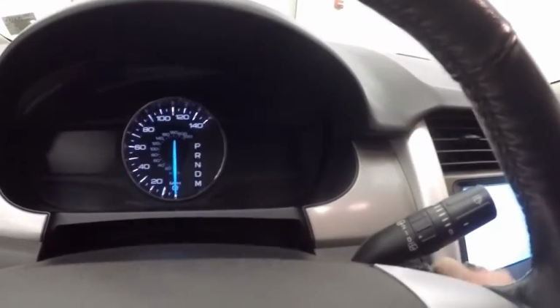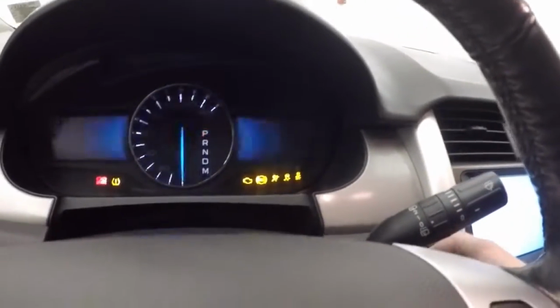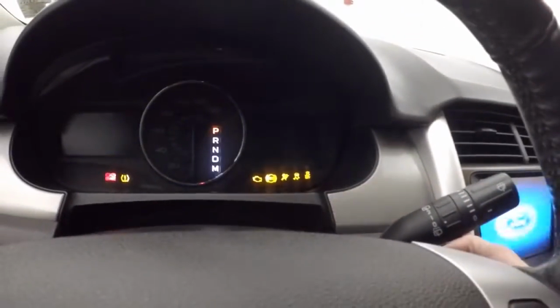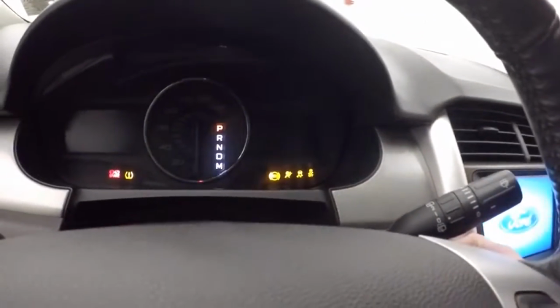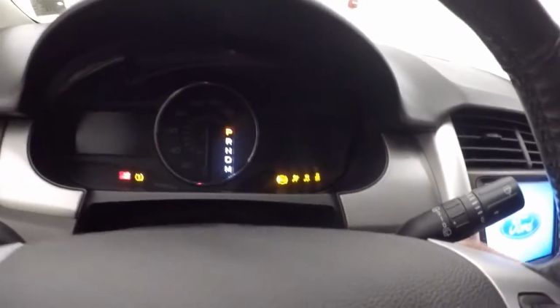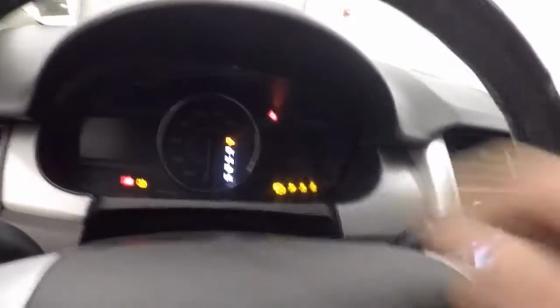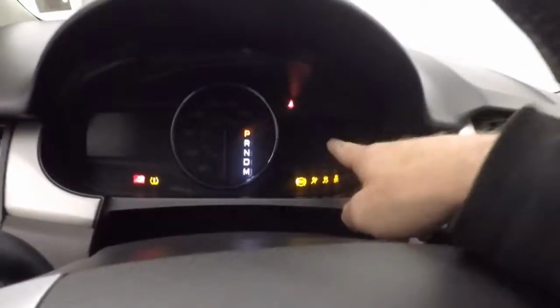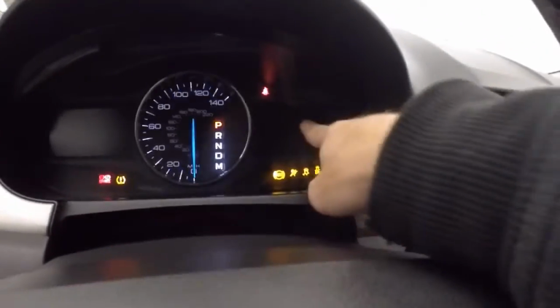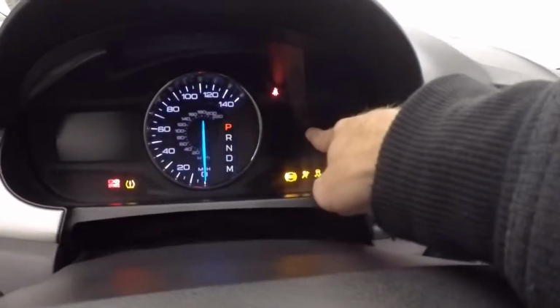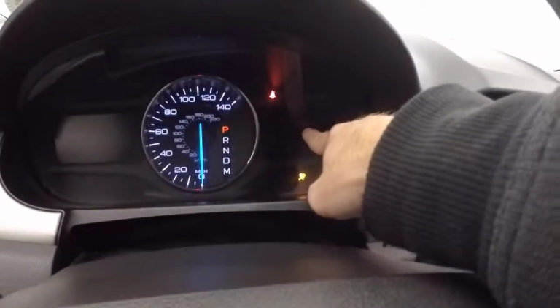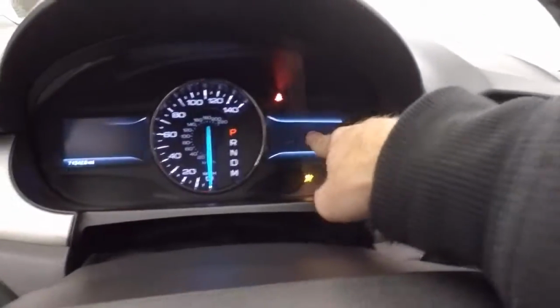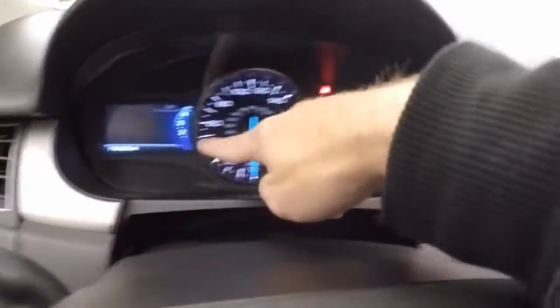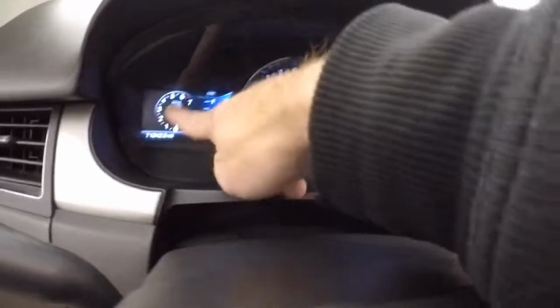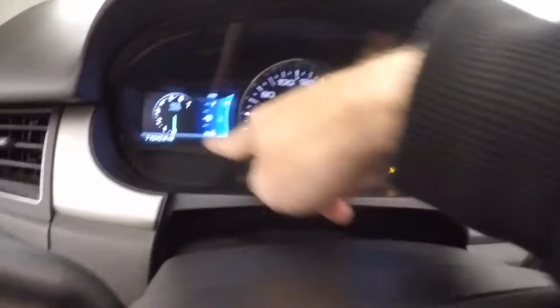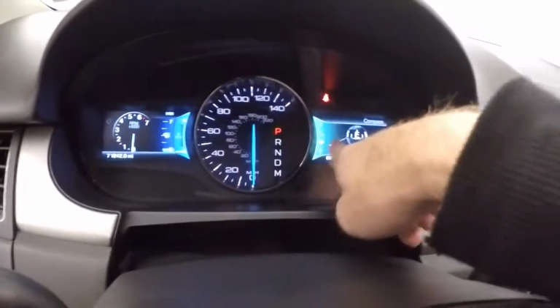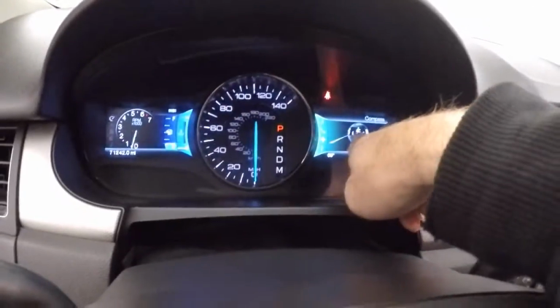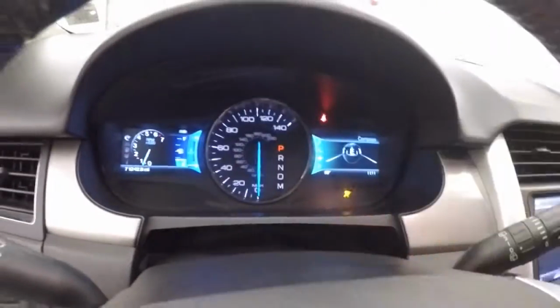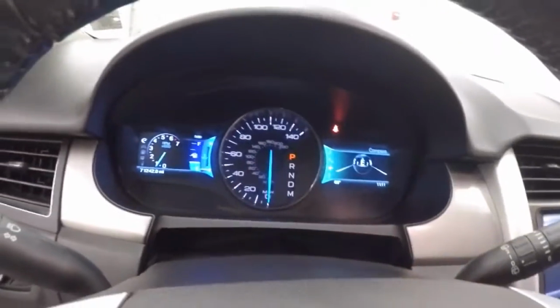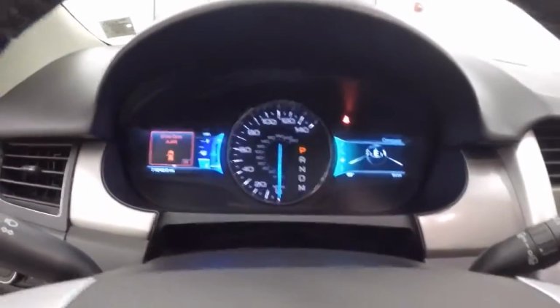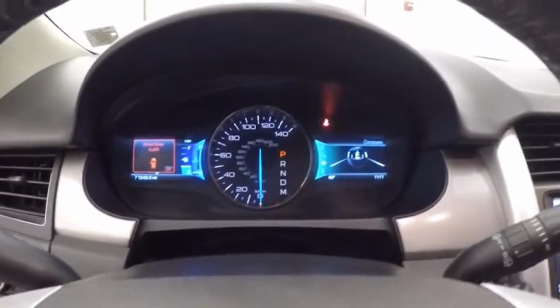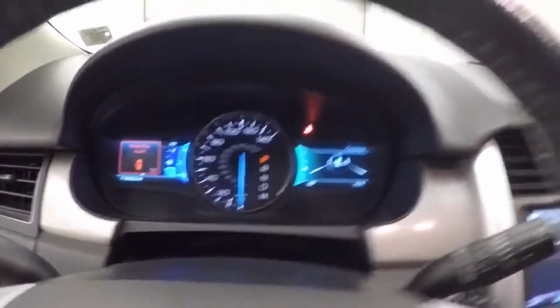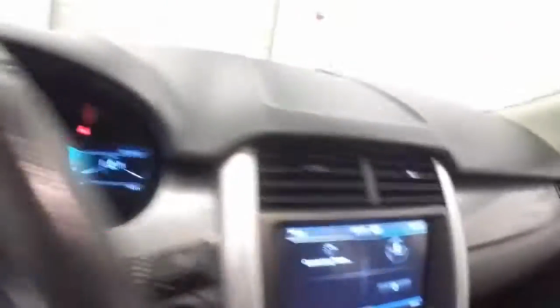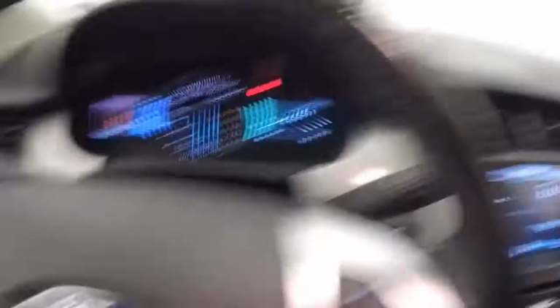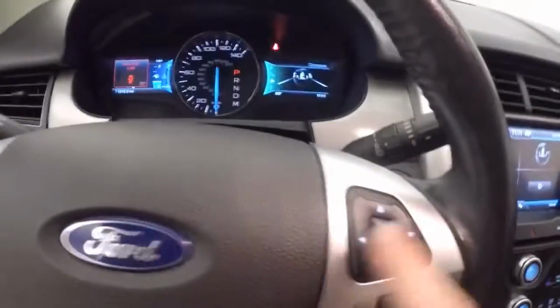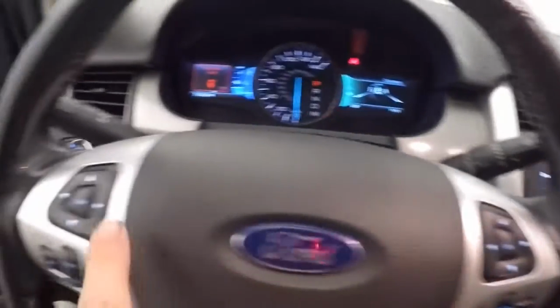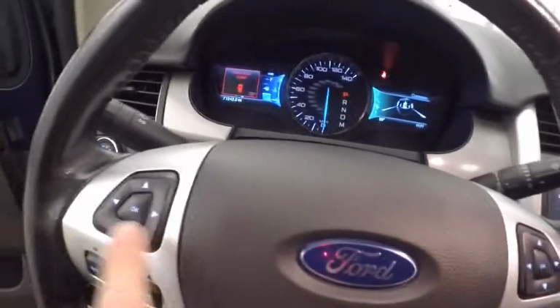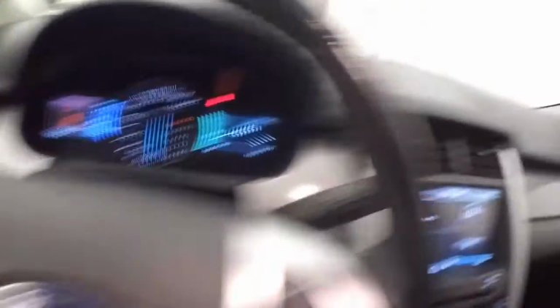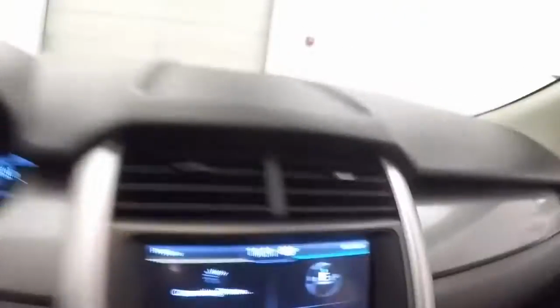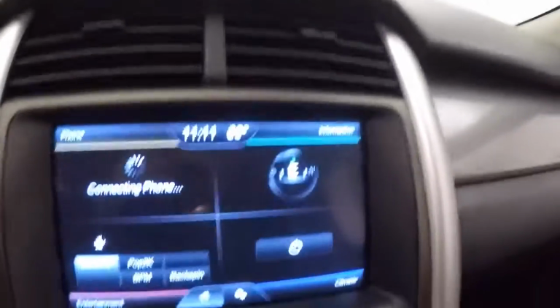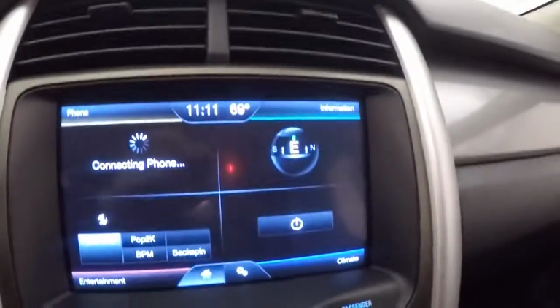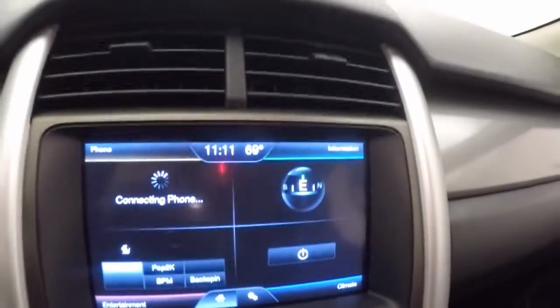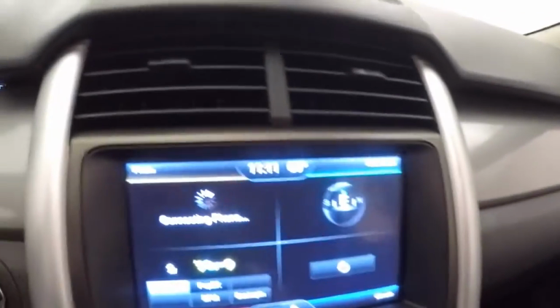Turn it on here. You have information and menus on both sides of the speedometer, so each side controls one side. Full touch screen display.